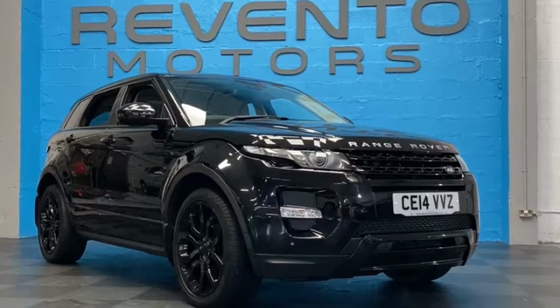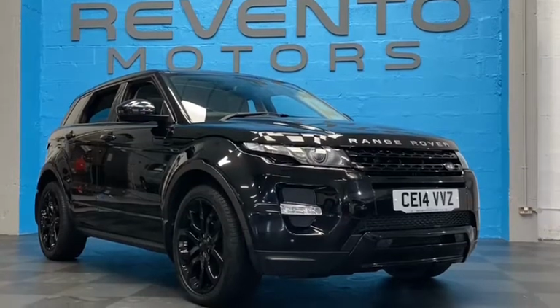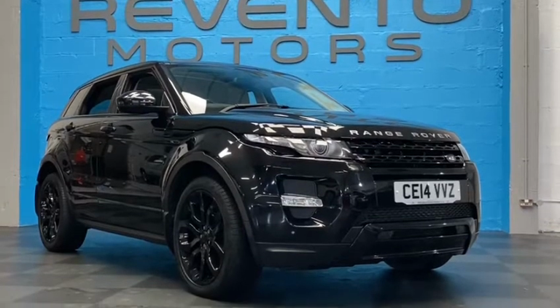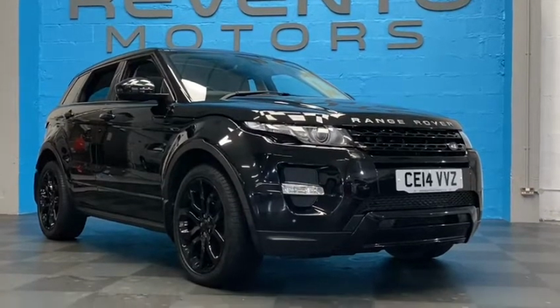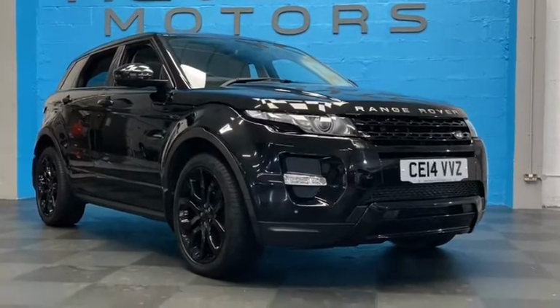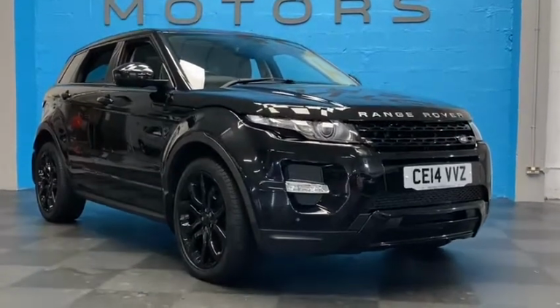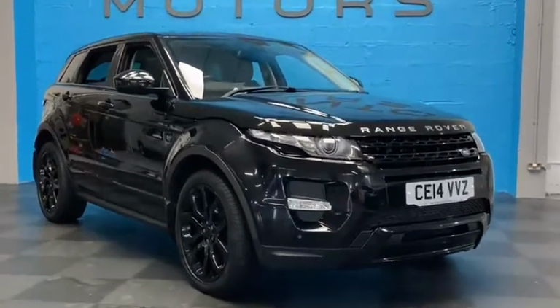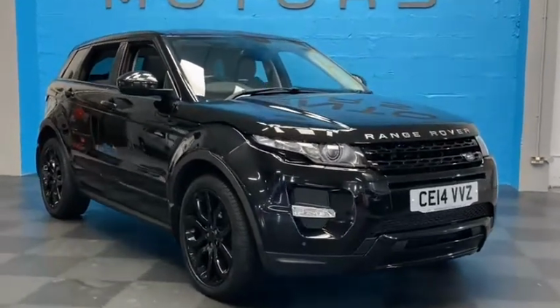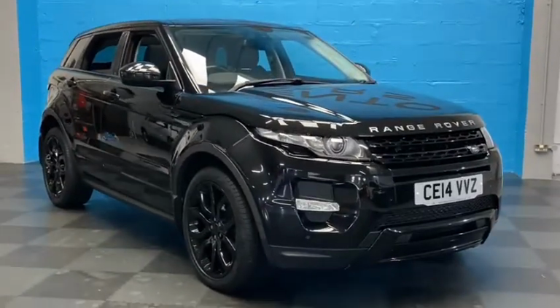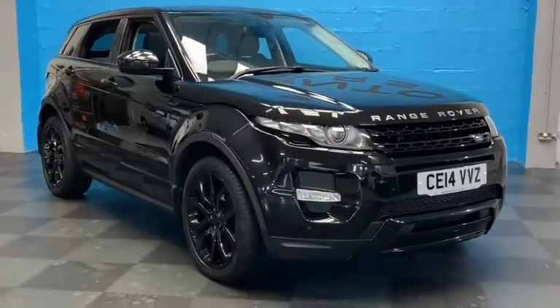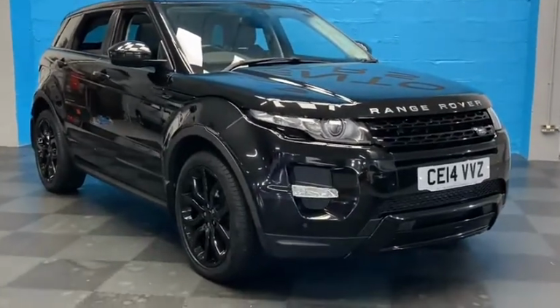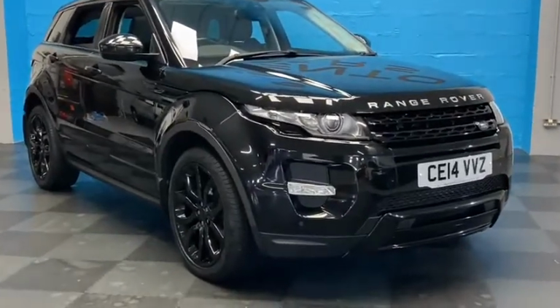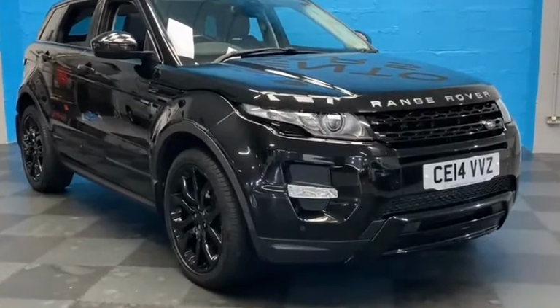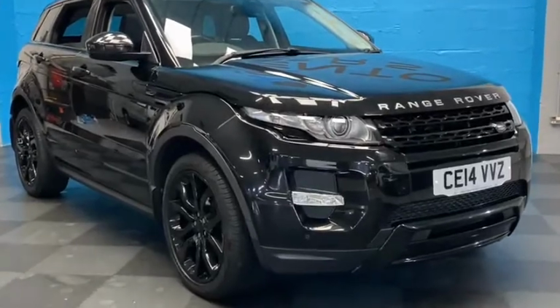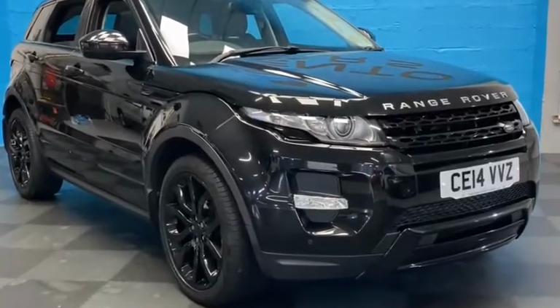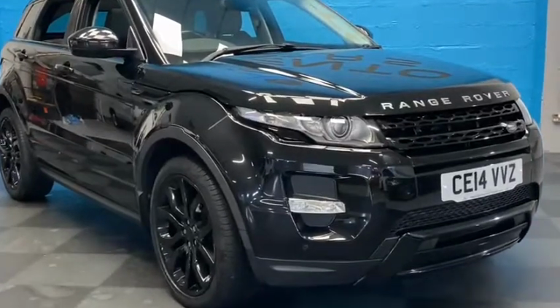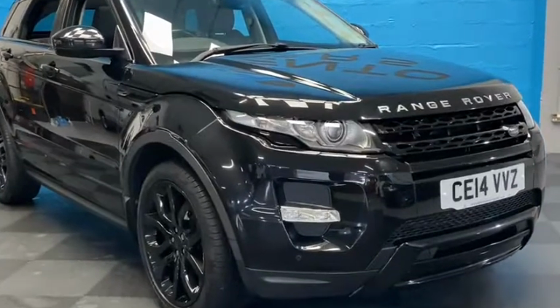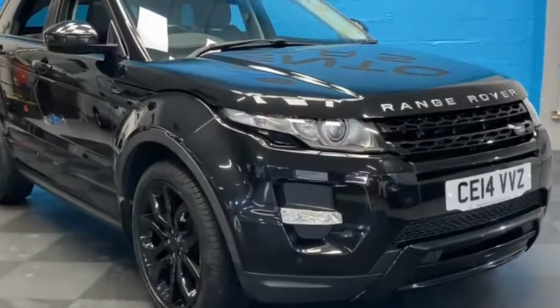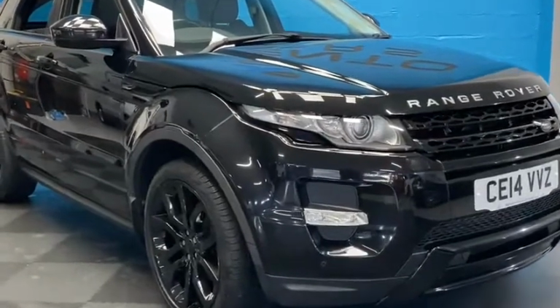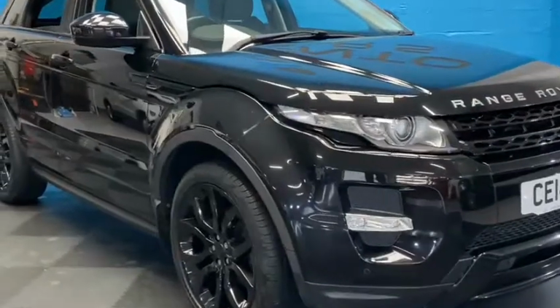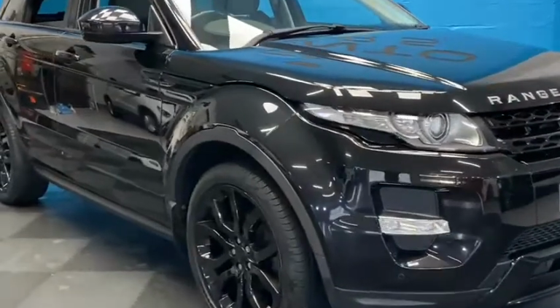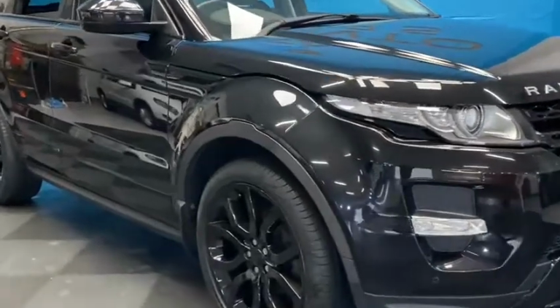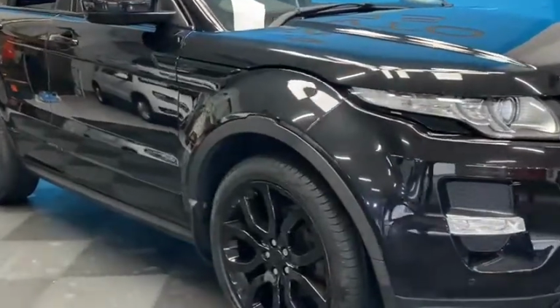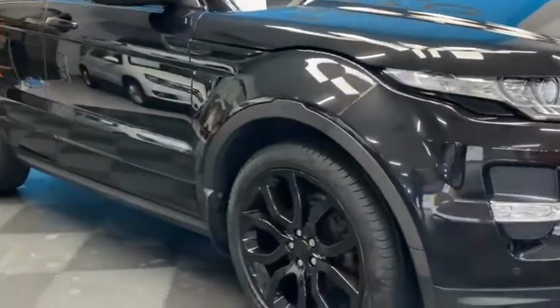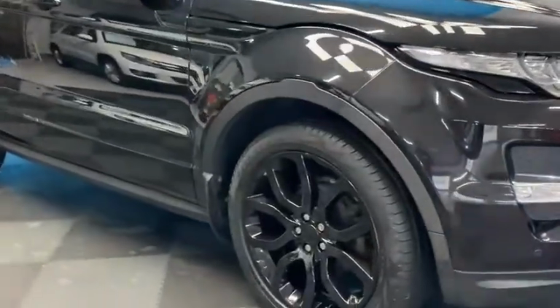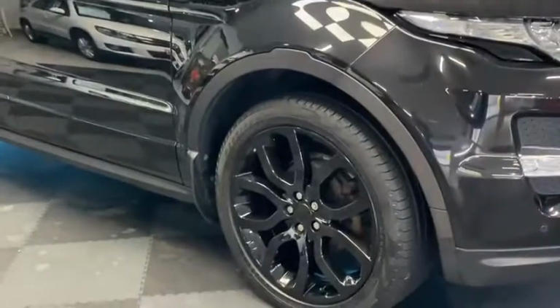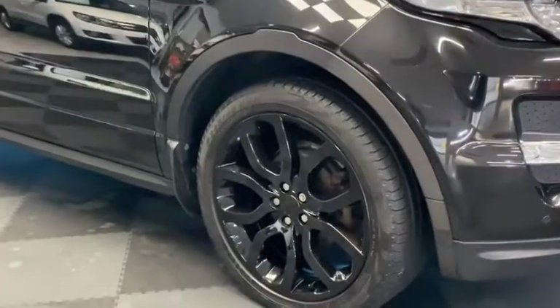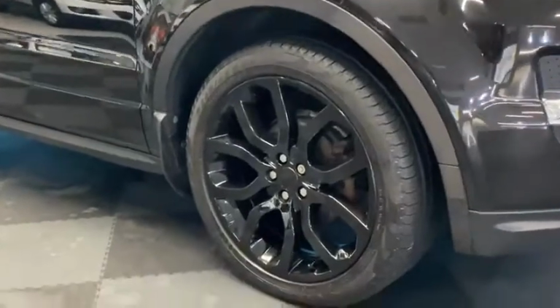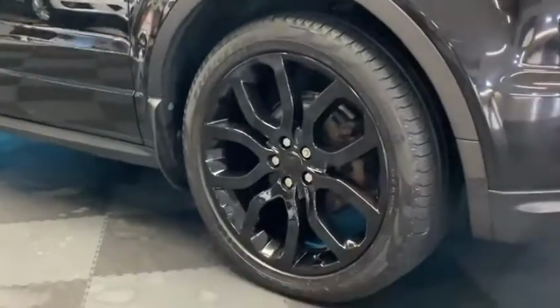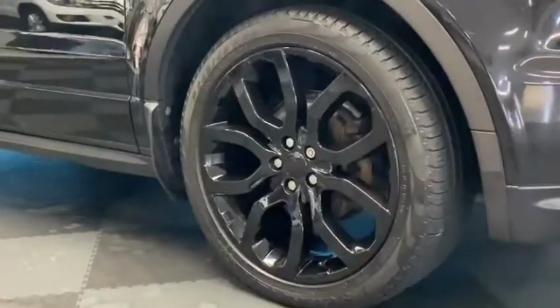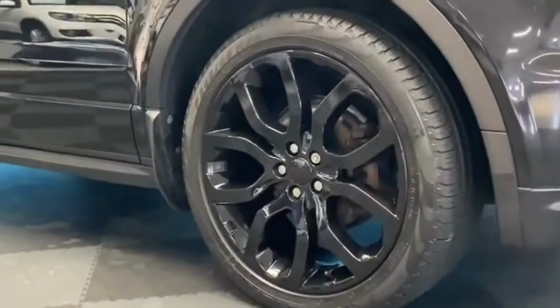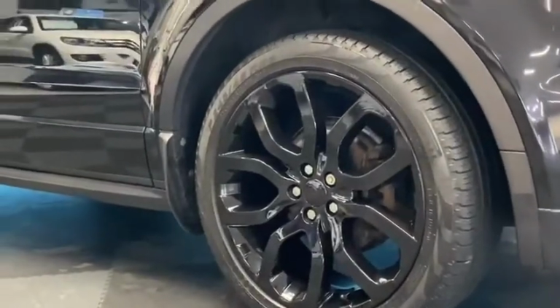Hello and welcome to Rovento Motors, an award-winning car dealership based in Plymouth. We are pleased to present this absolutely stunning Range Rover Evoque 2.2 finished in black.